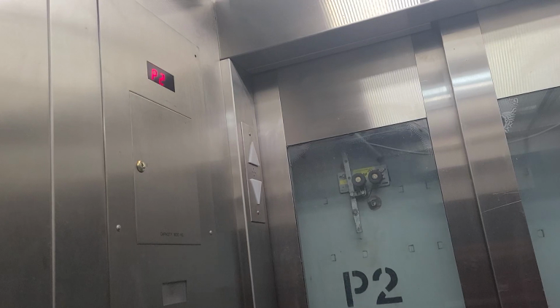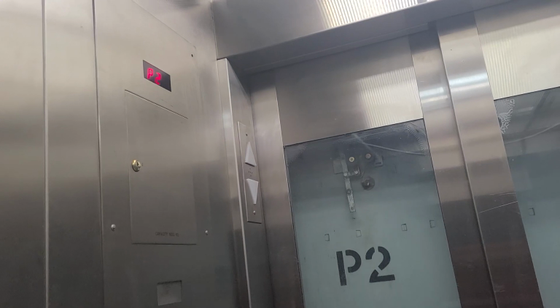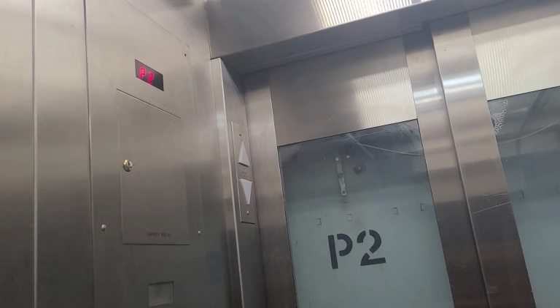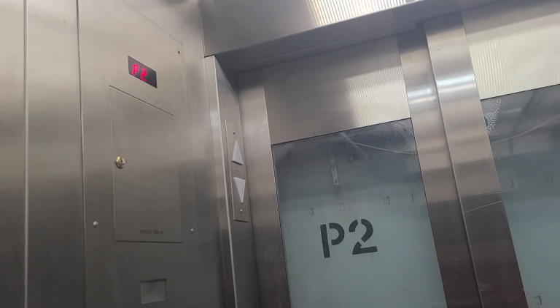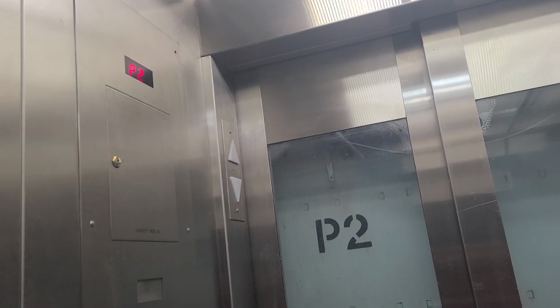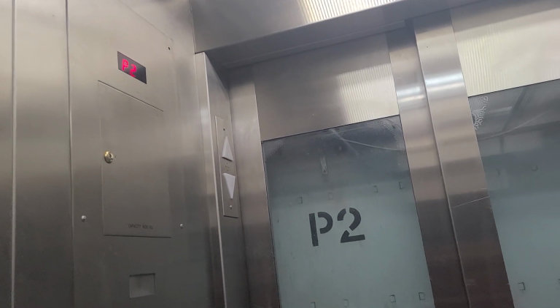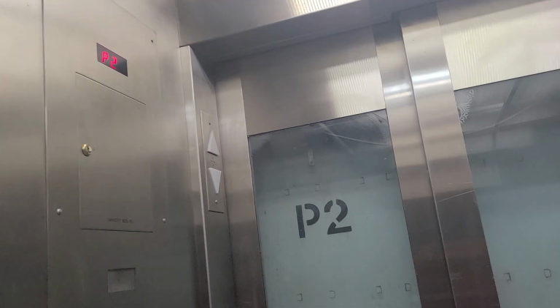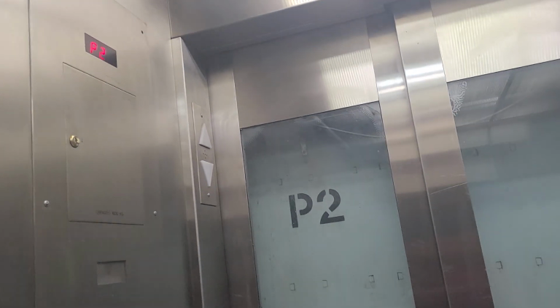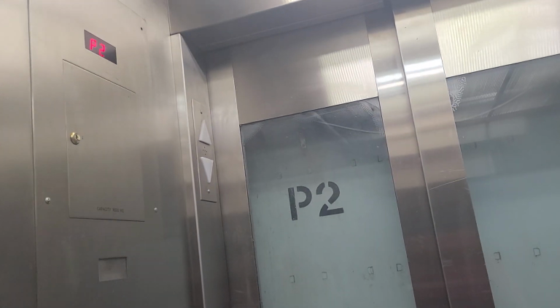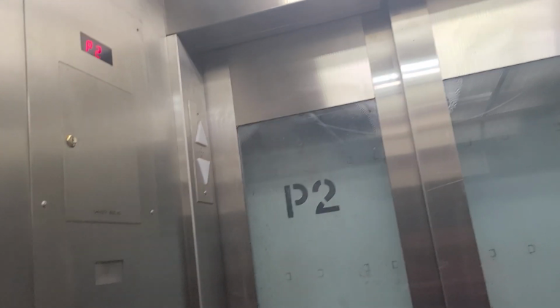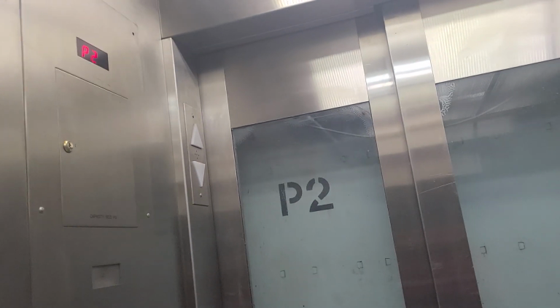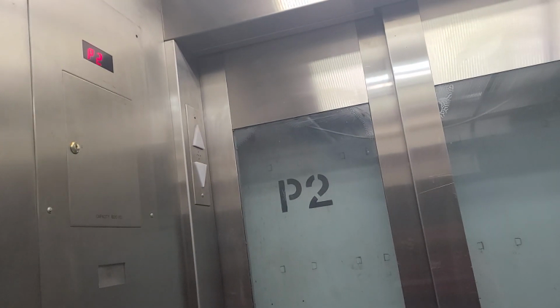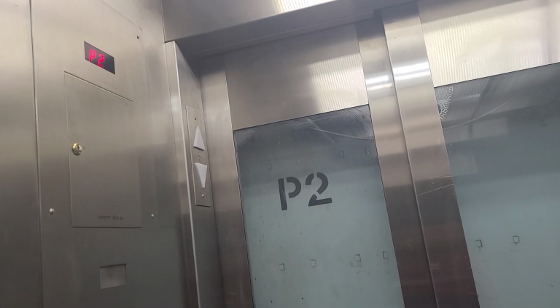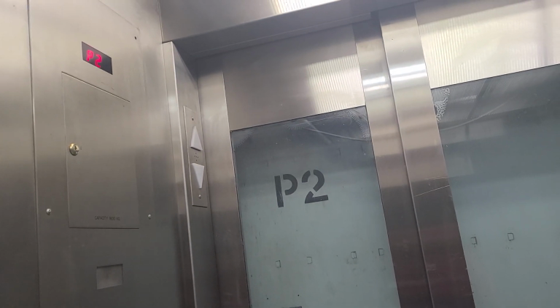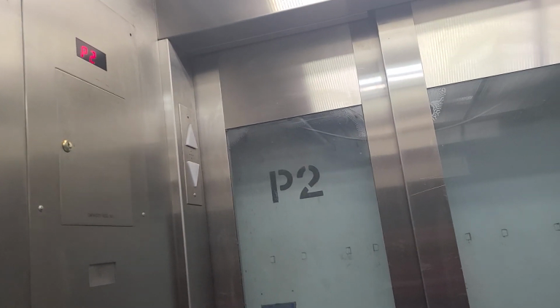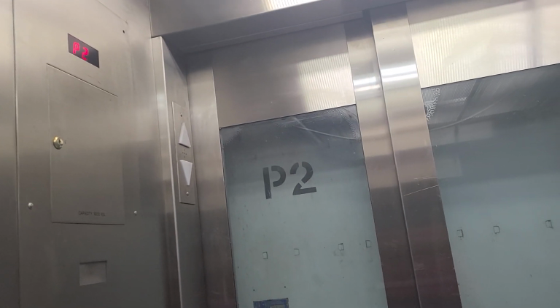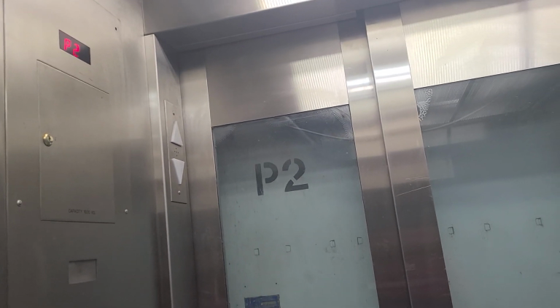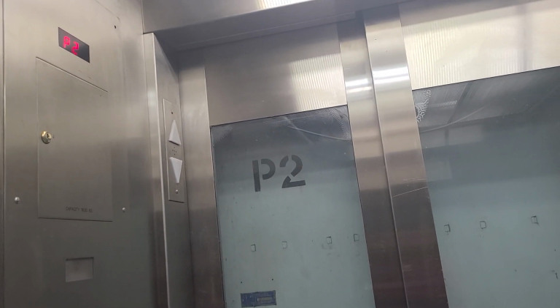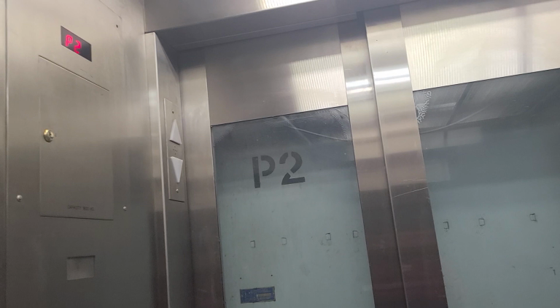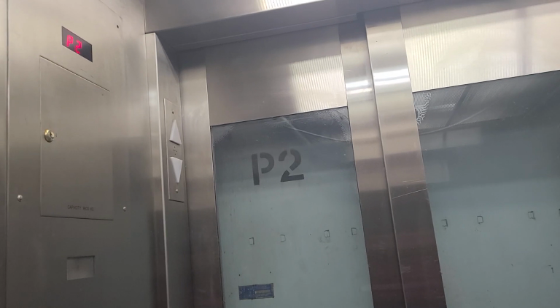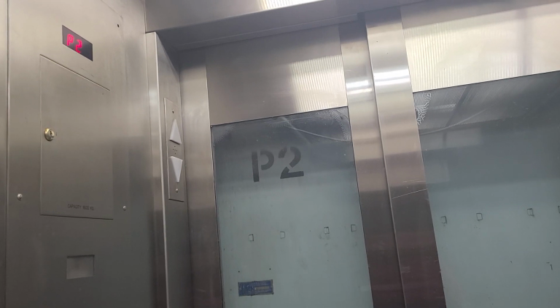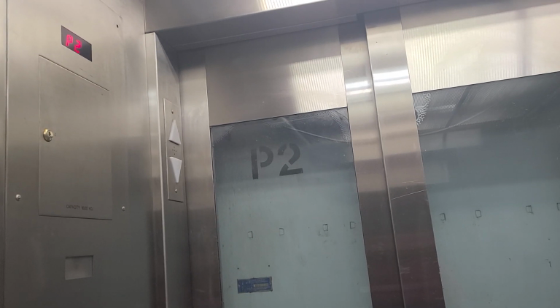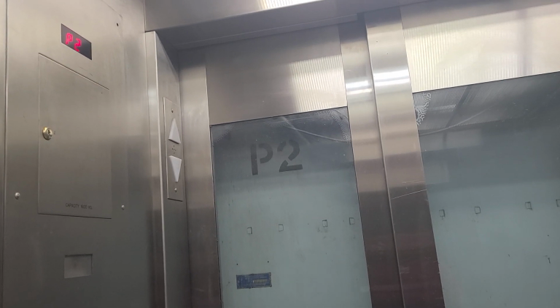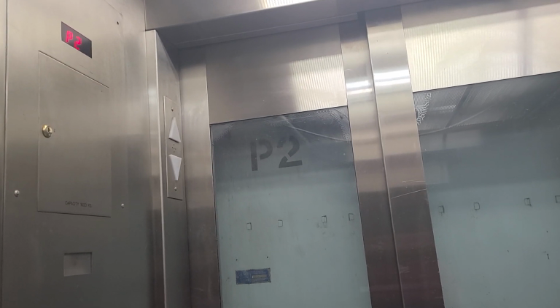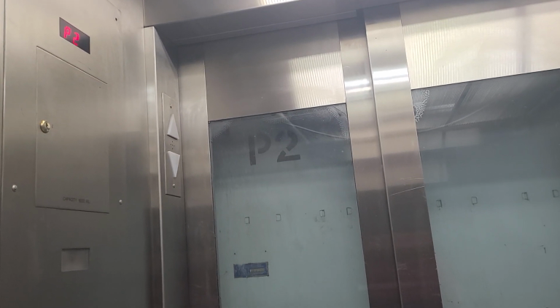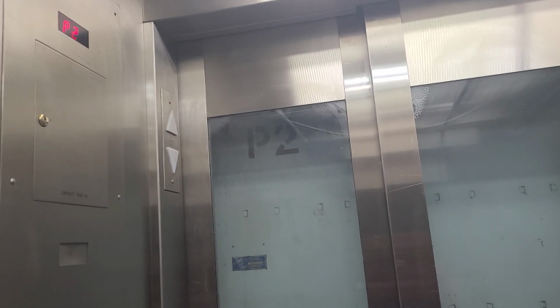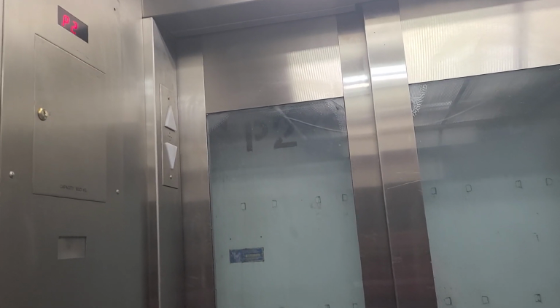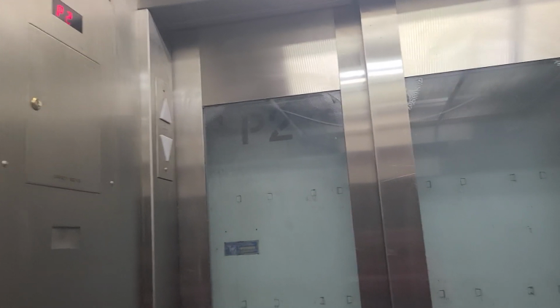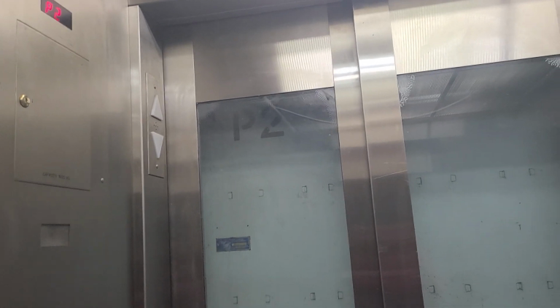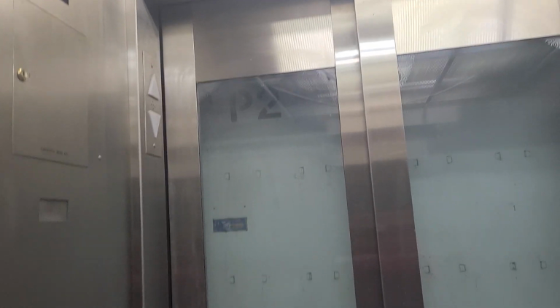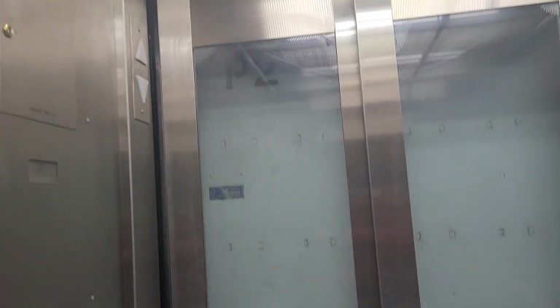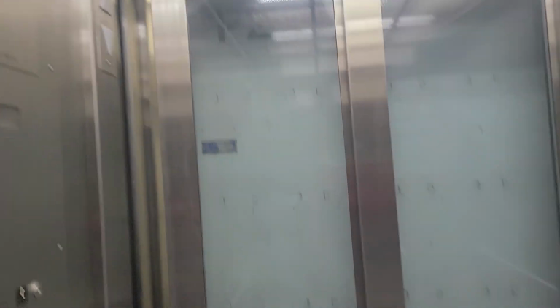I wonder why this elevator is kind of slow. Here at P2 — oh my gosh, that took very long to level.